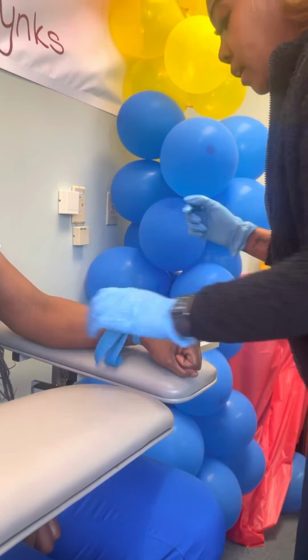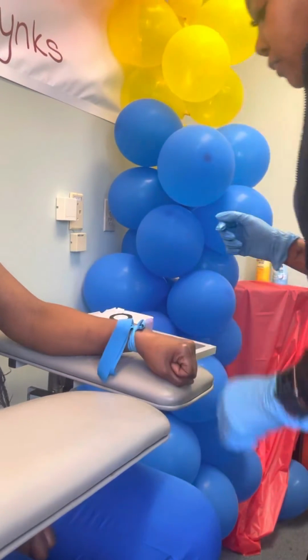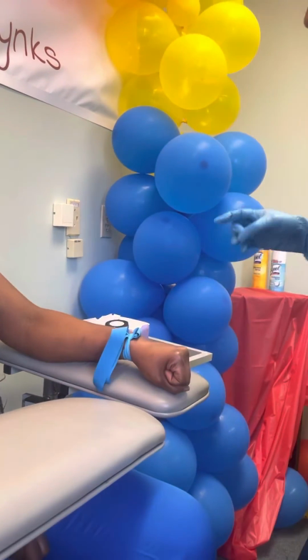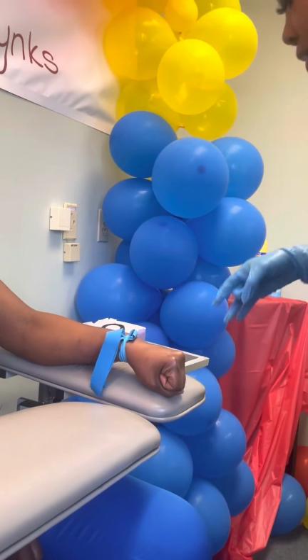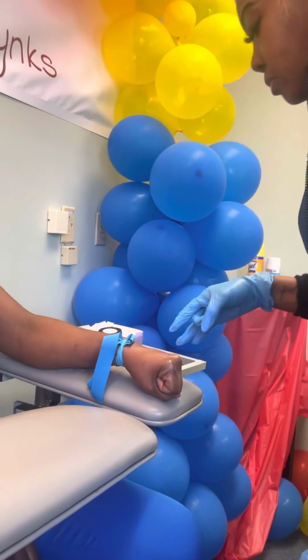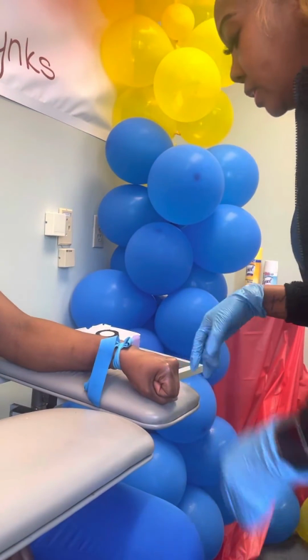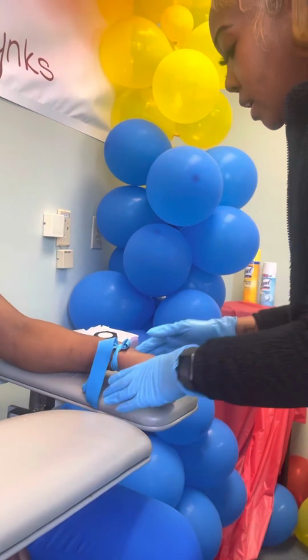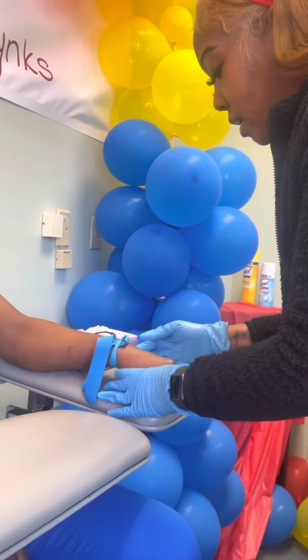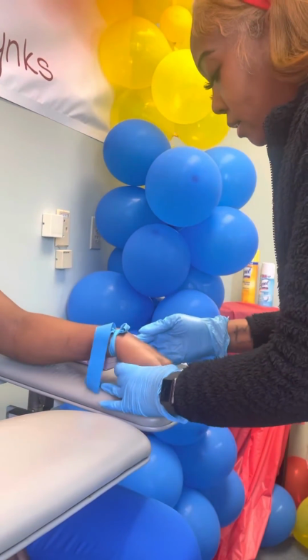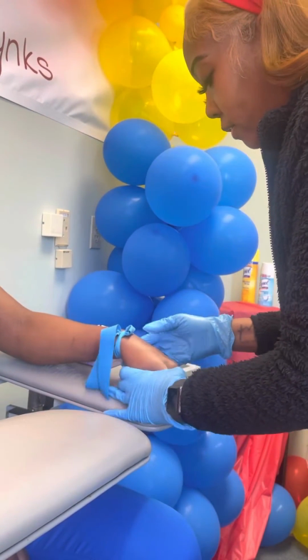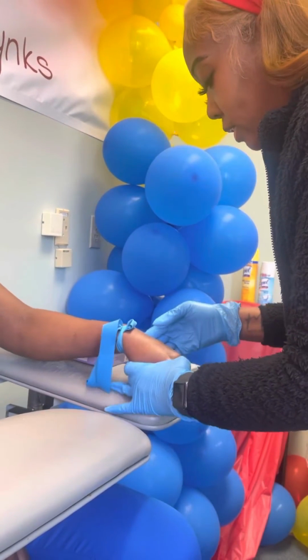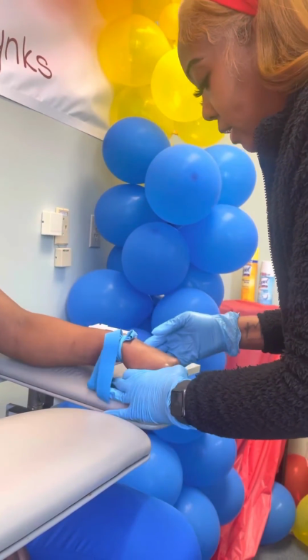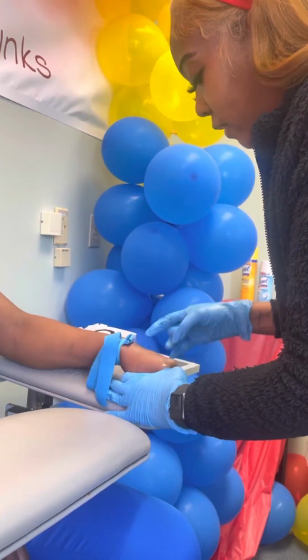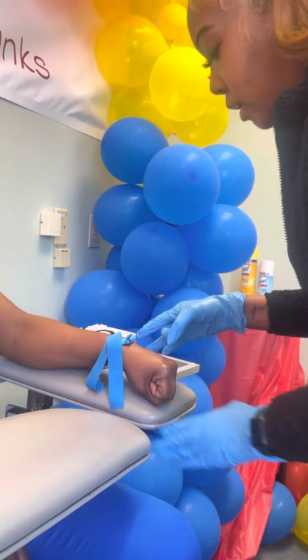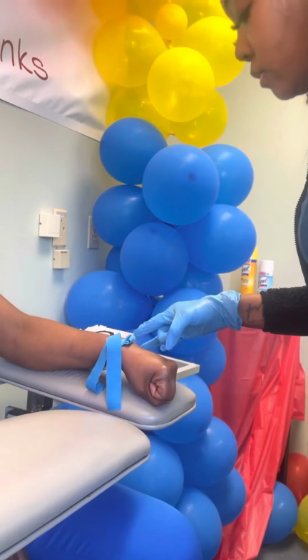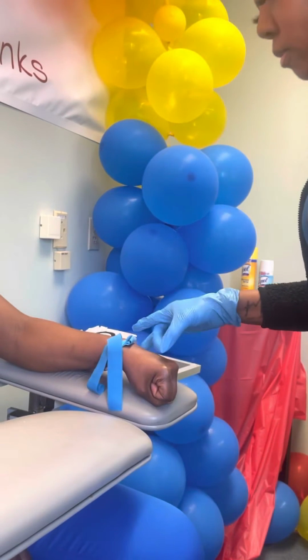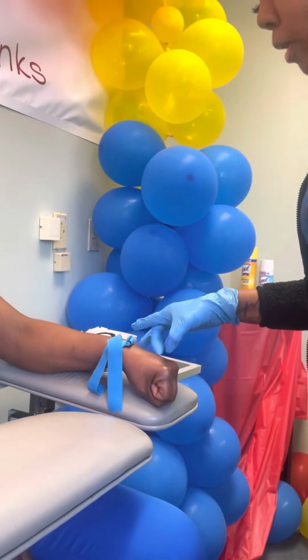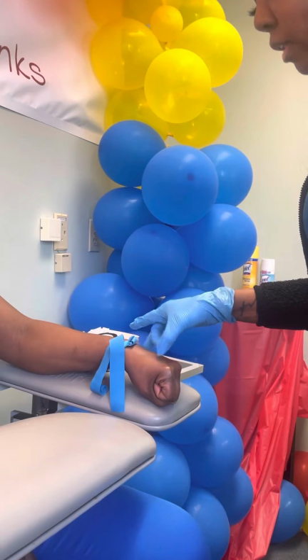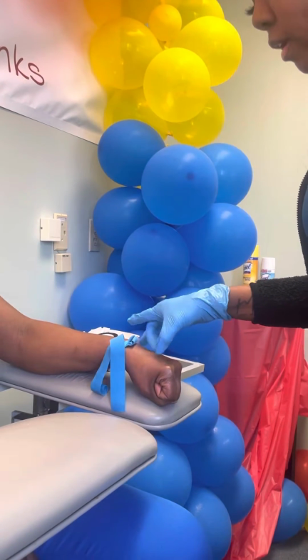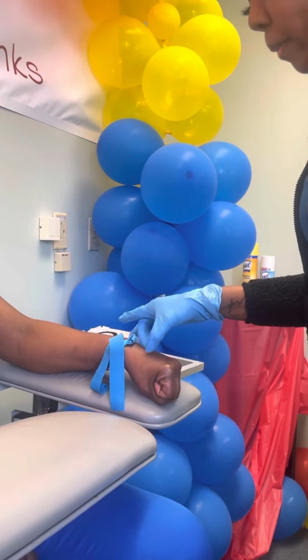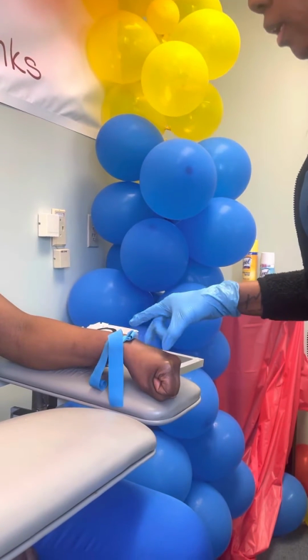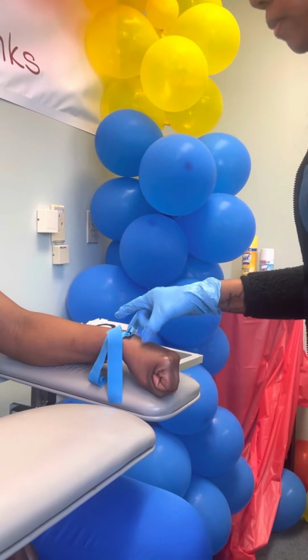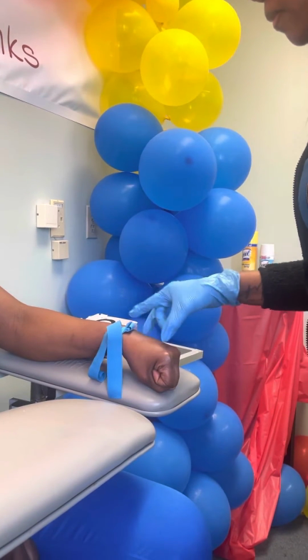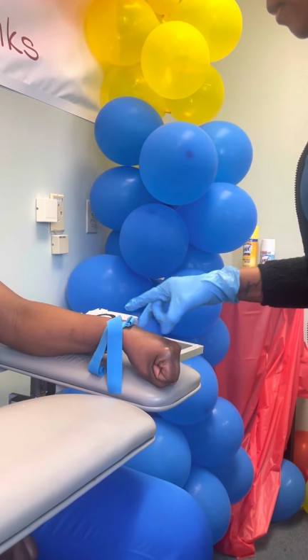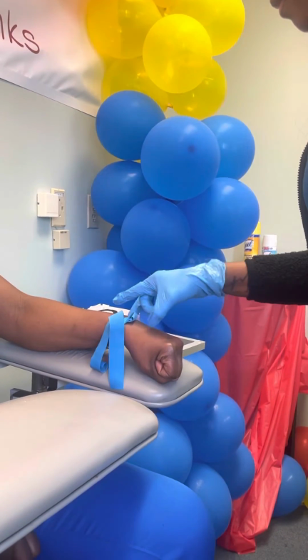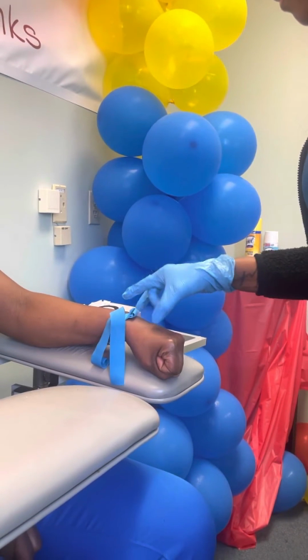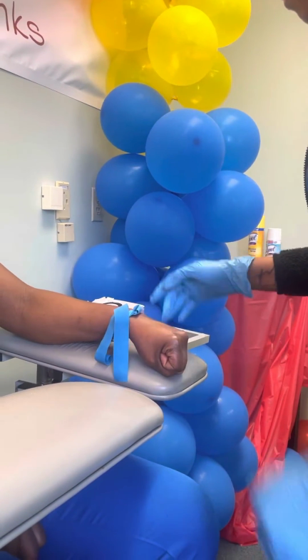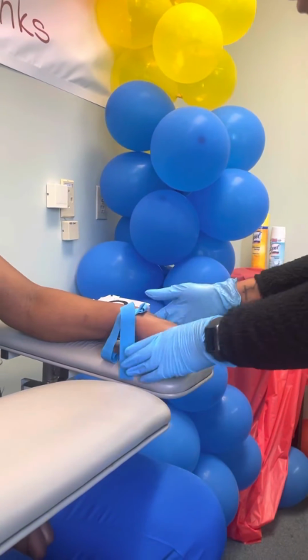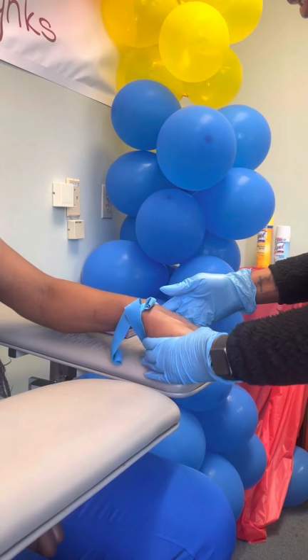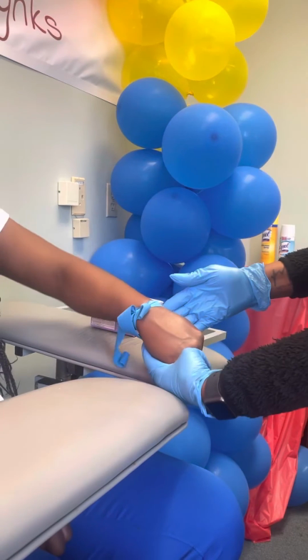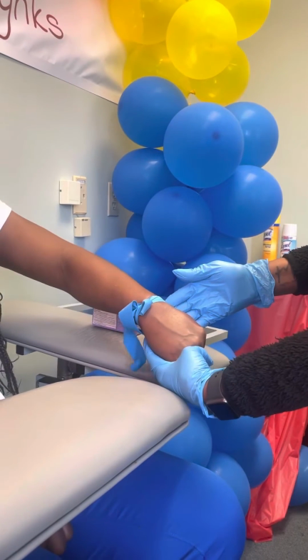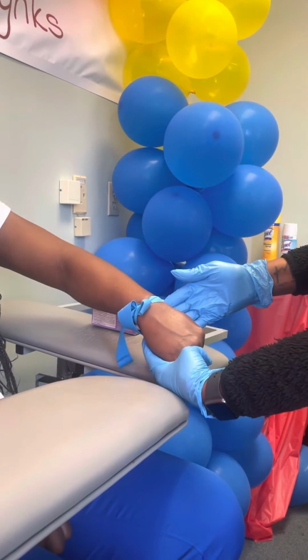Can you make a fist for me, Mr. Hands, please? All right. So I see a vein here. I'm going to palpate the vein by plucking it. And the vein pops up.